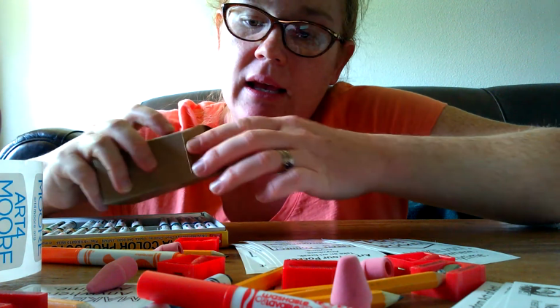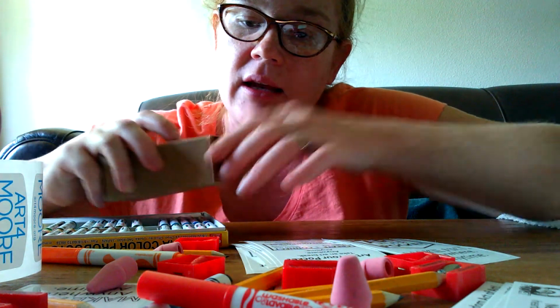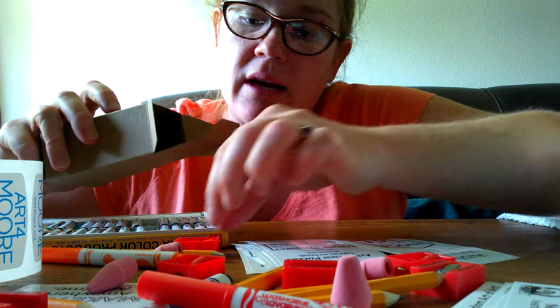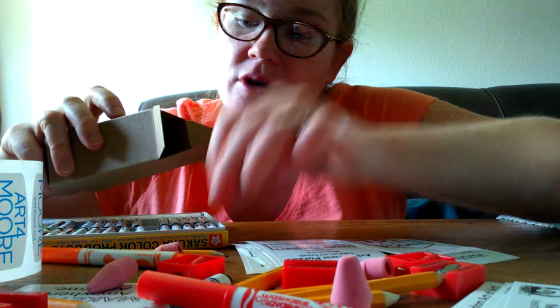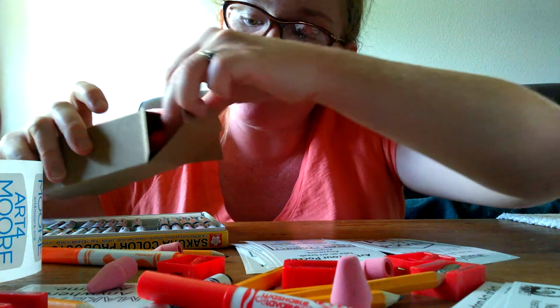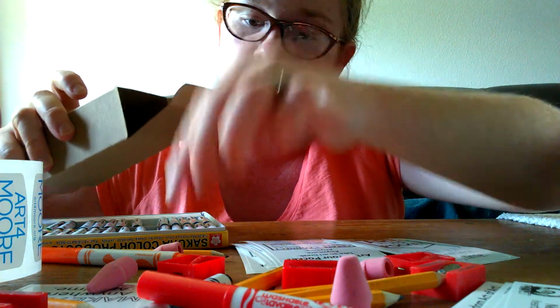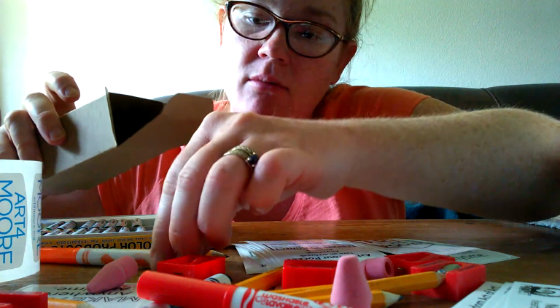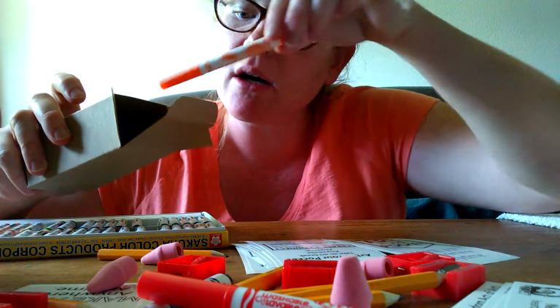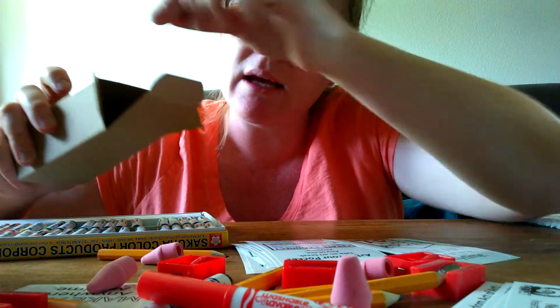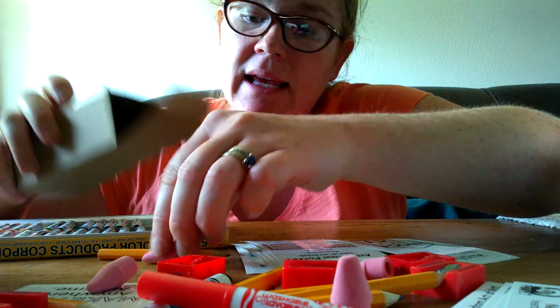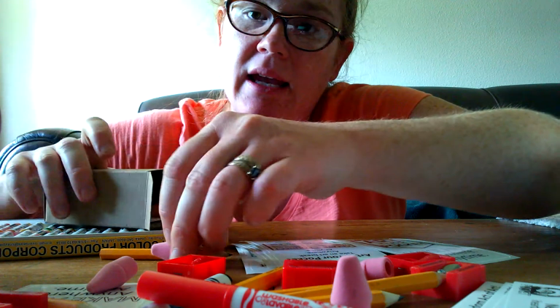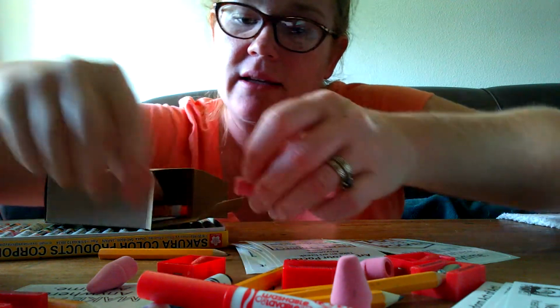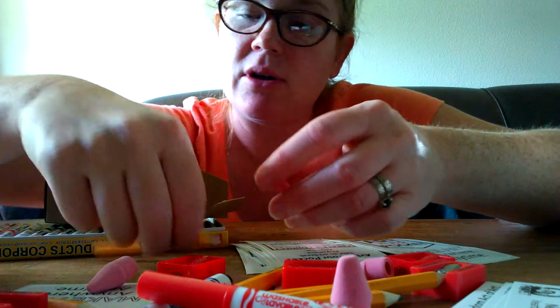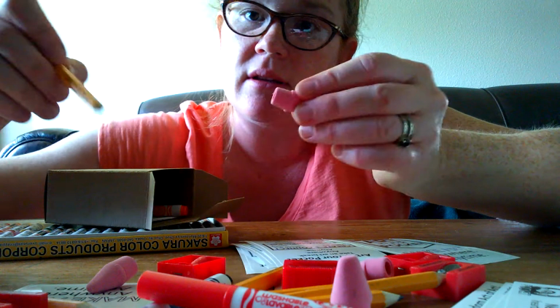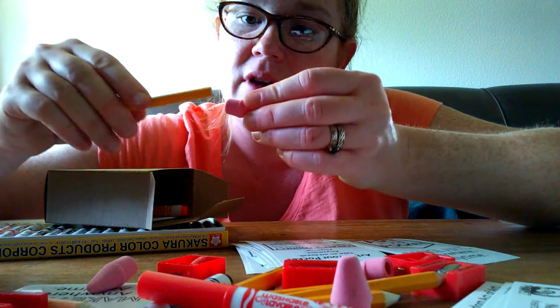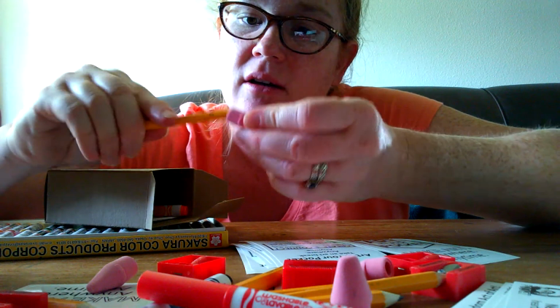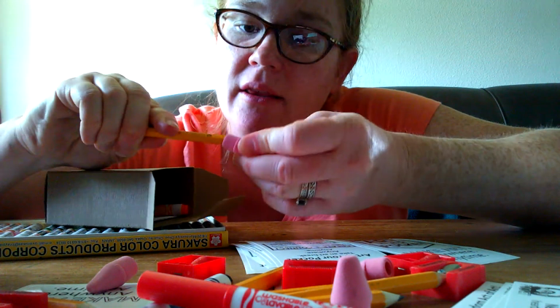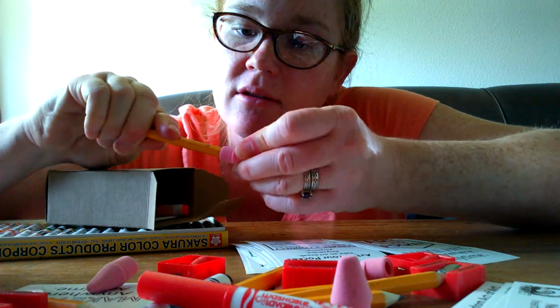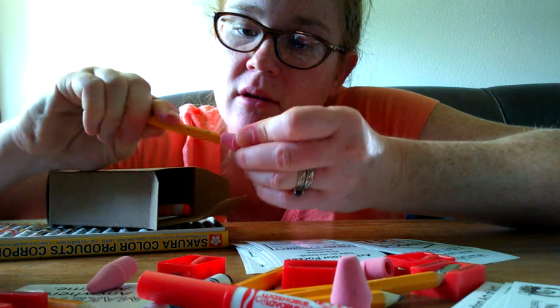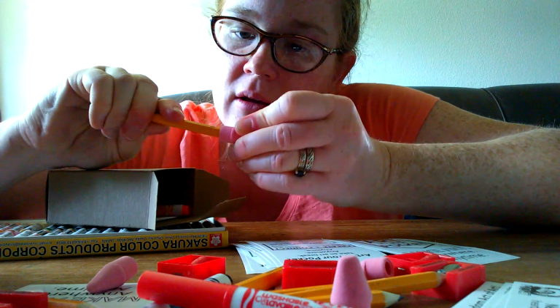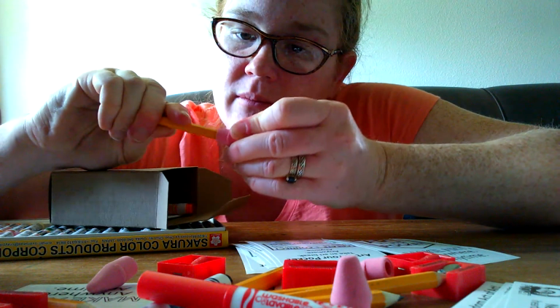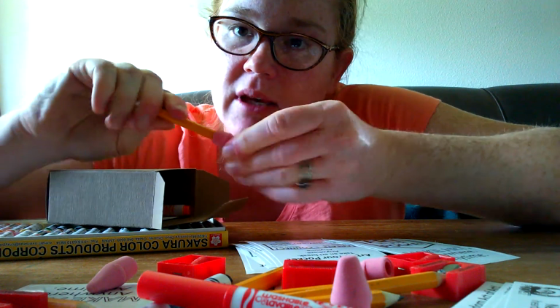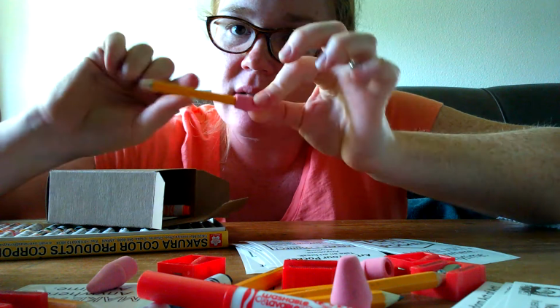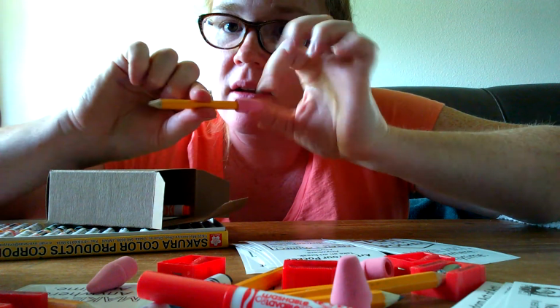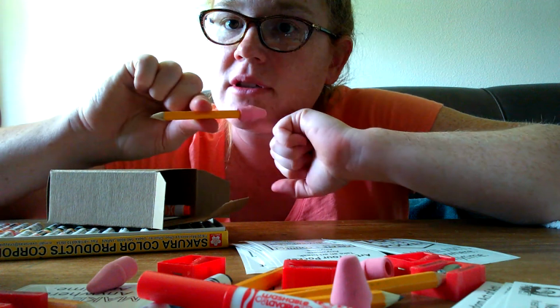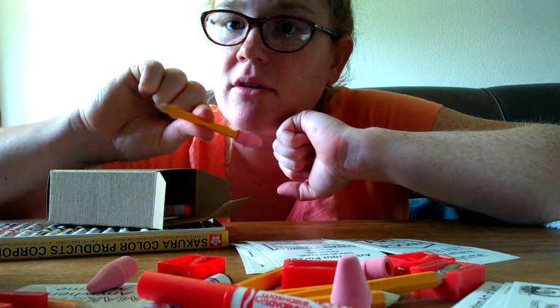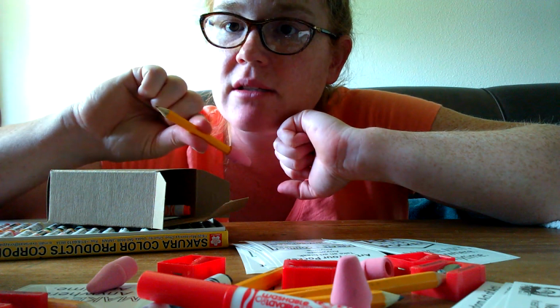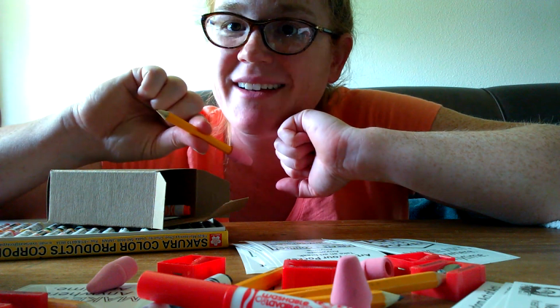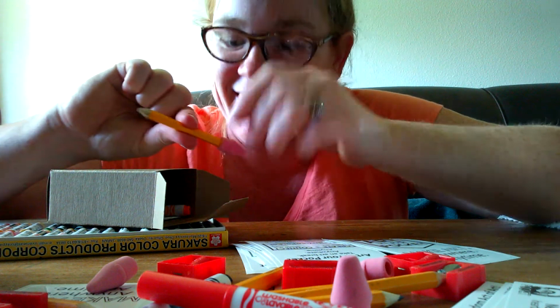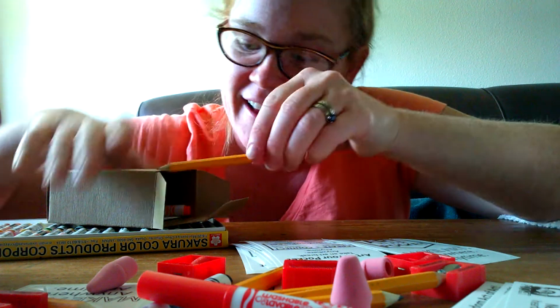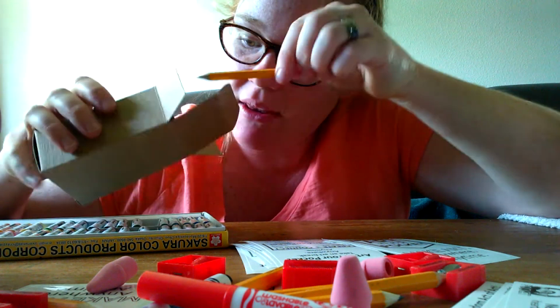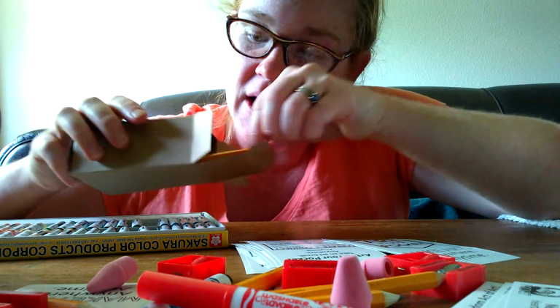Go ahead and add your sharpener and your marker. I like to put the eraser on the pencil because — just look how cute that is — and put that in the box.